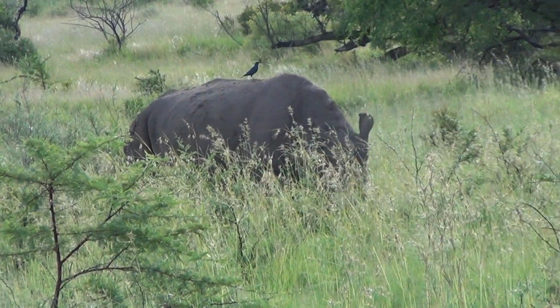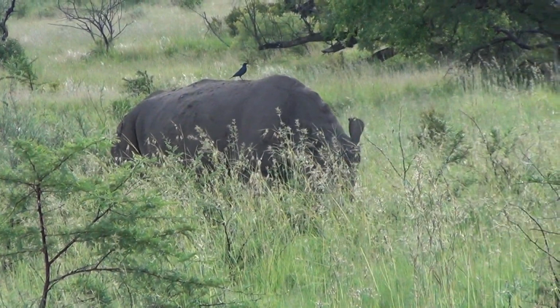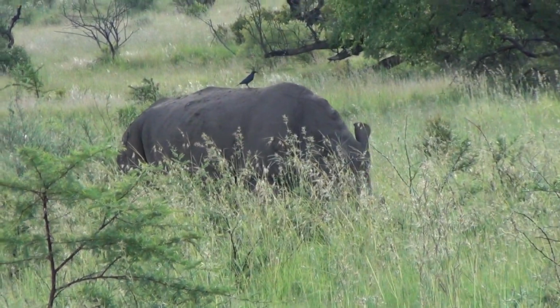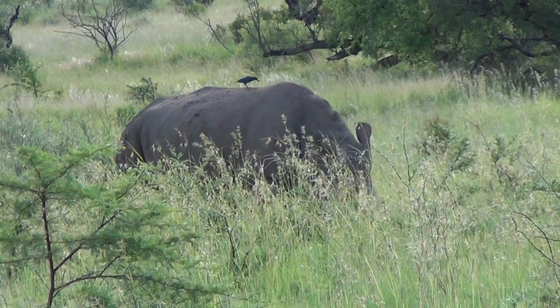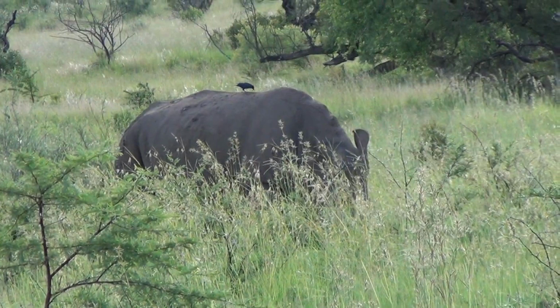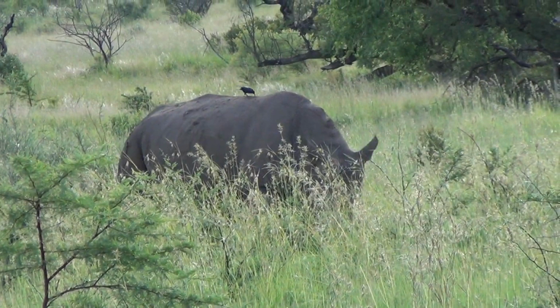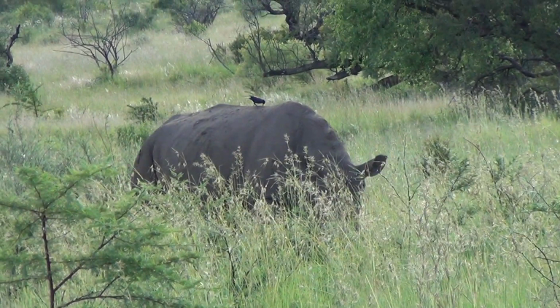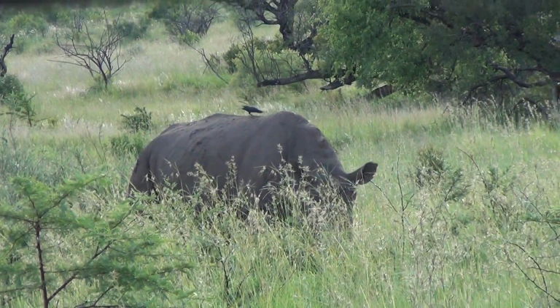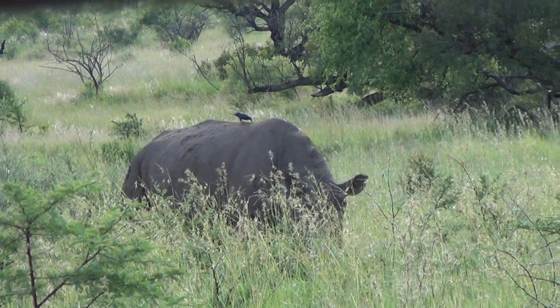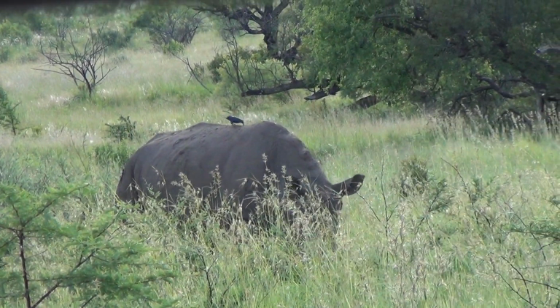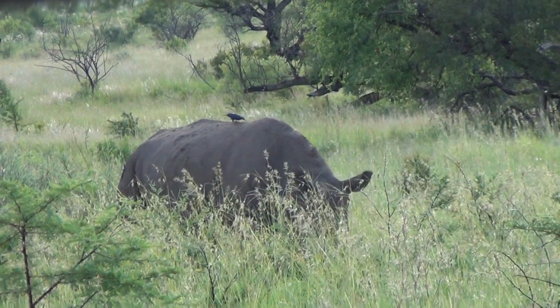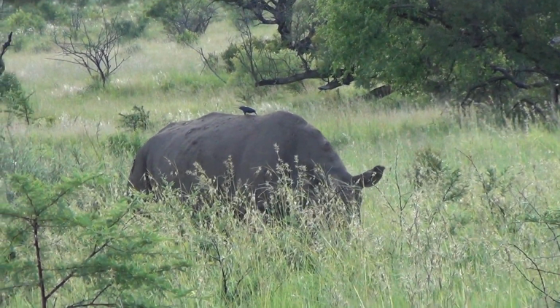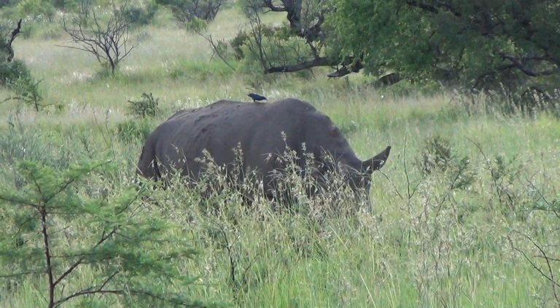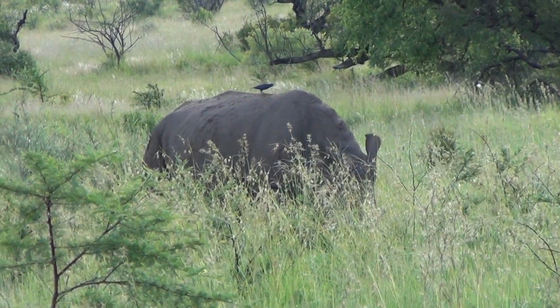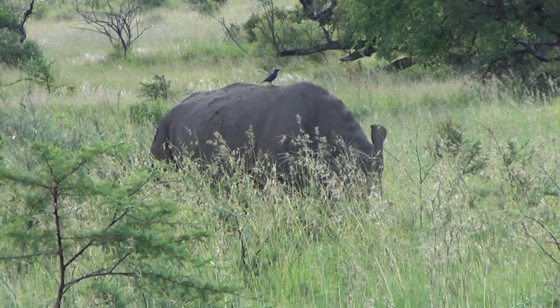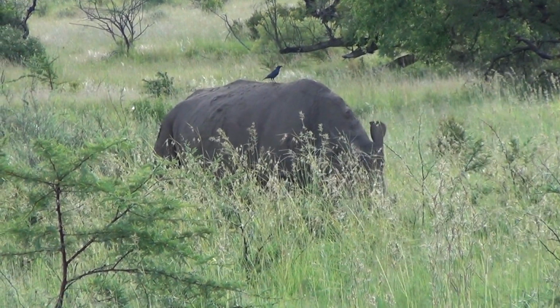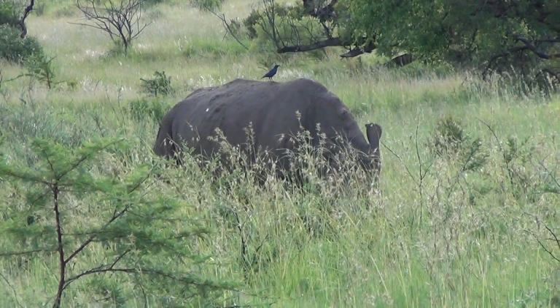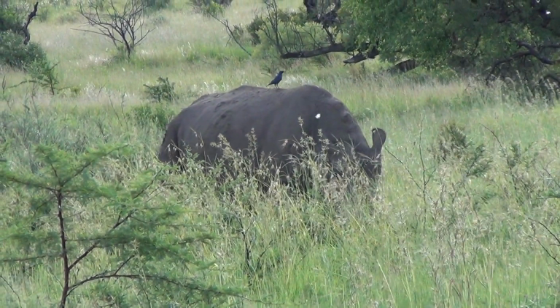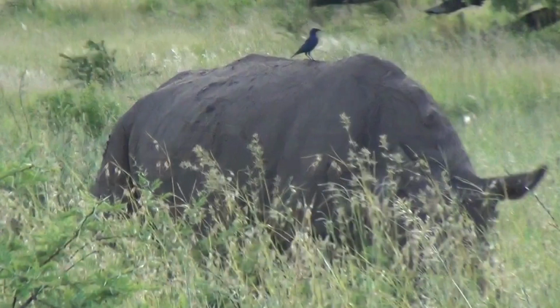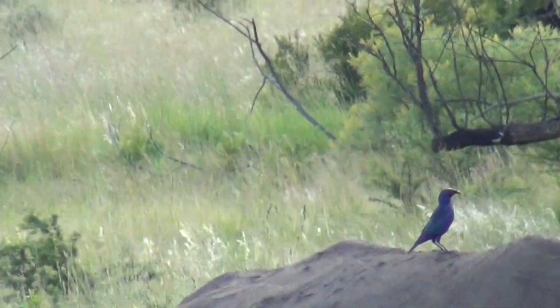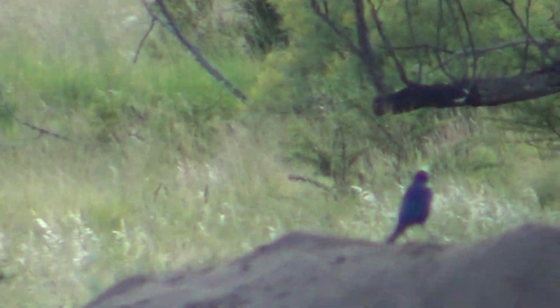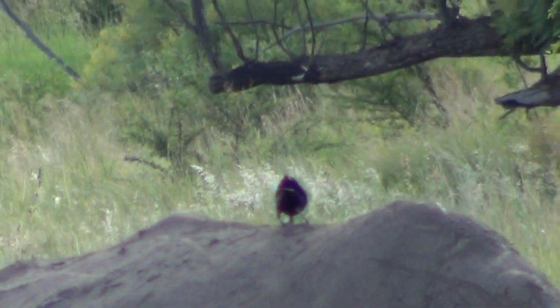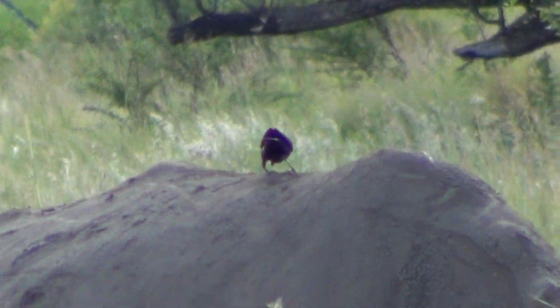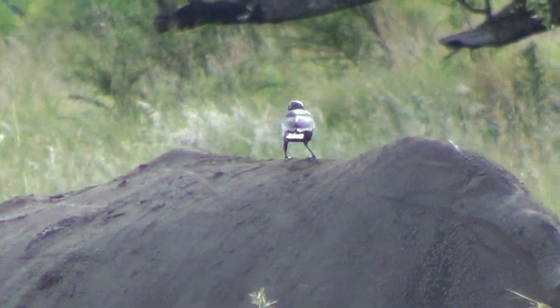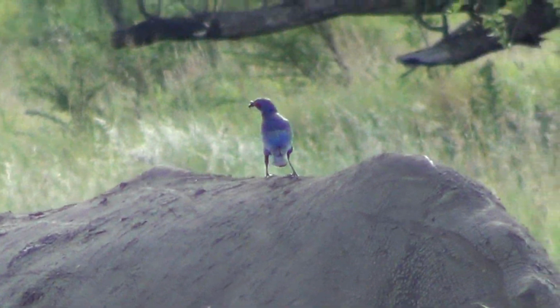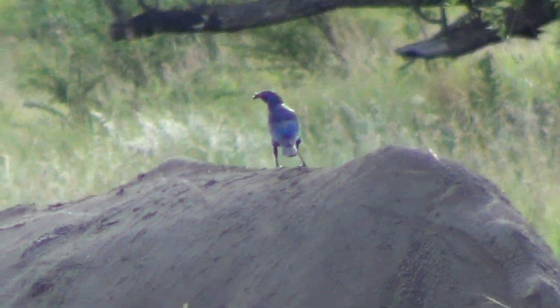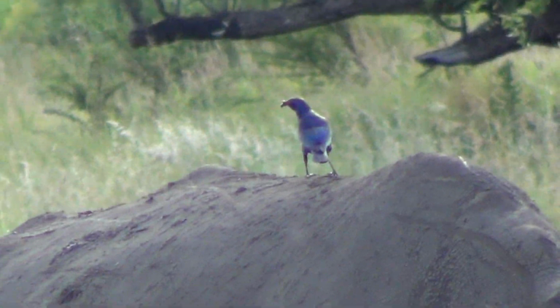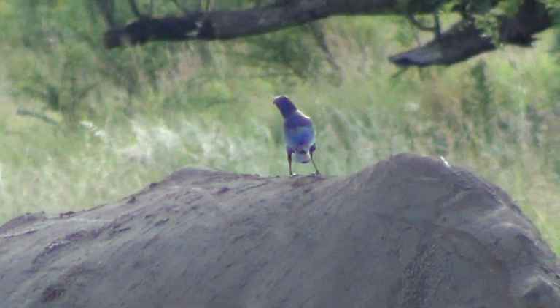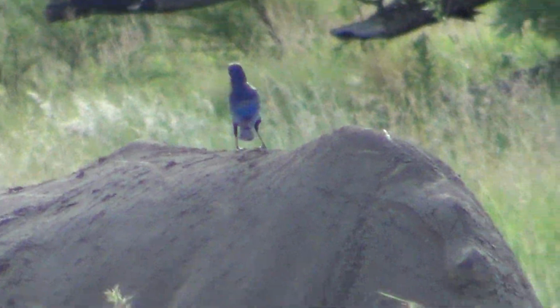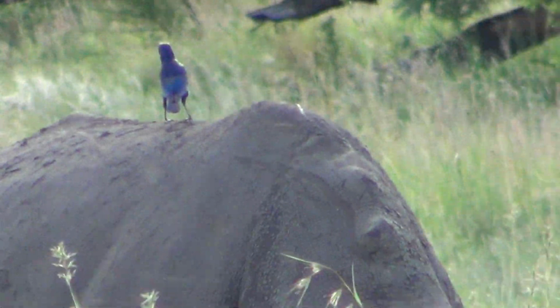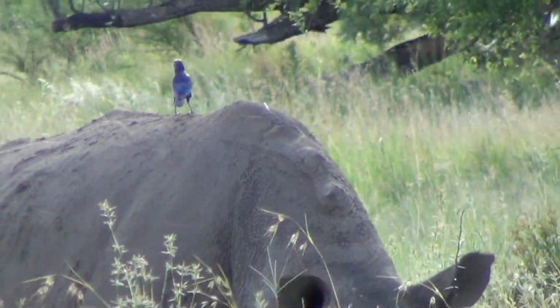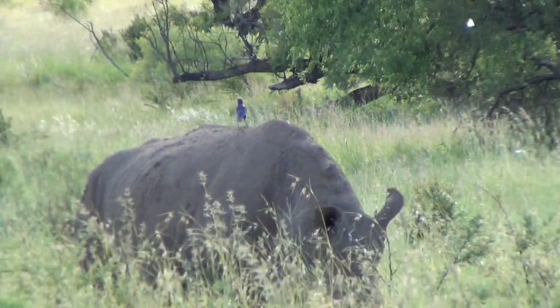There's a bird on top of it. That bird is called a red-billed oxpecker? Nope, it's a starling.